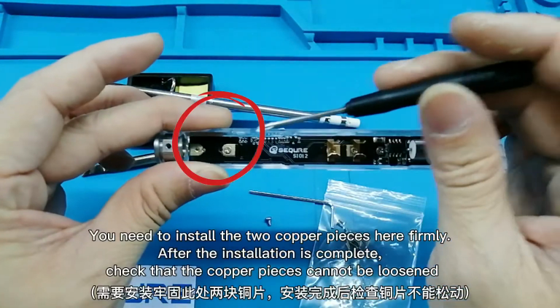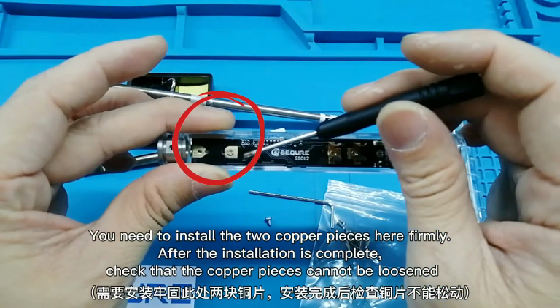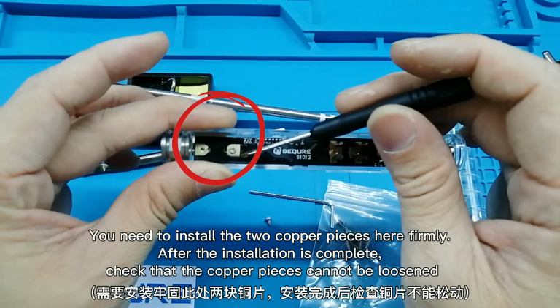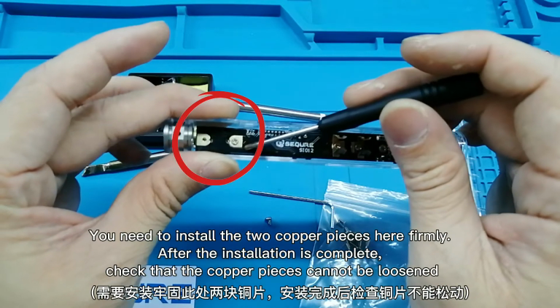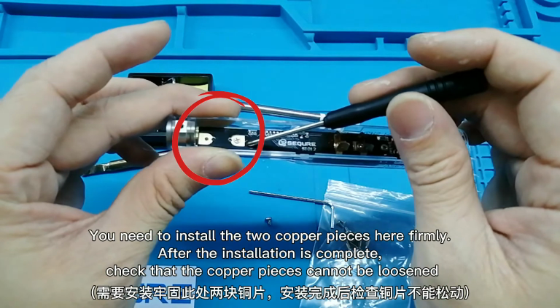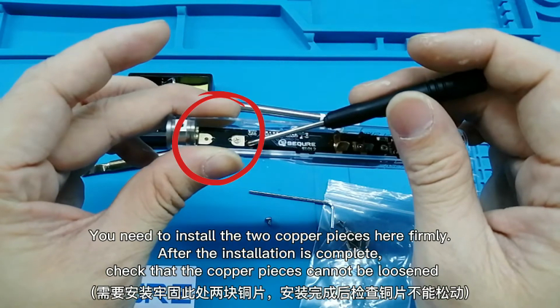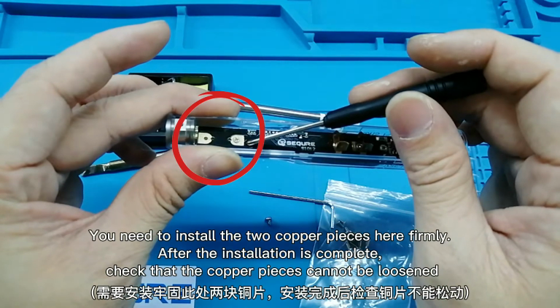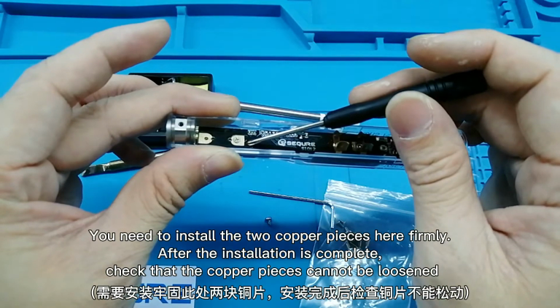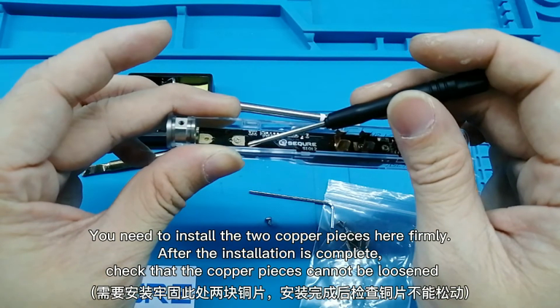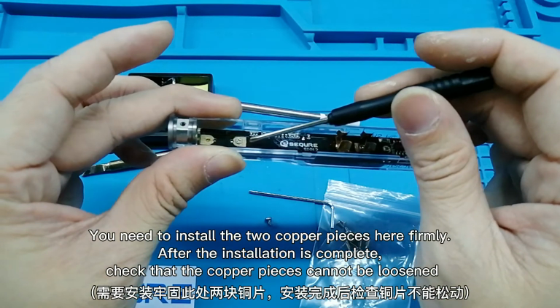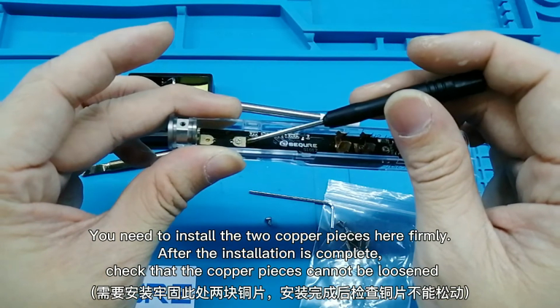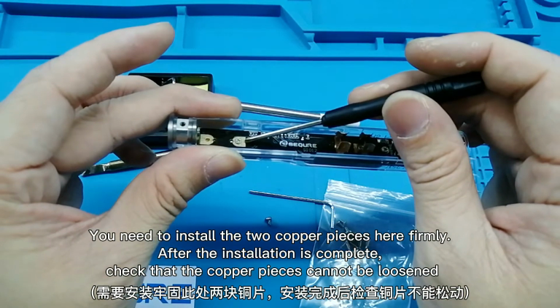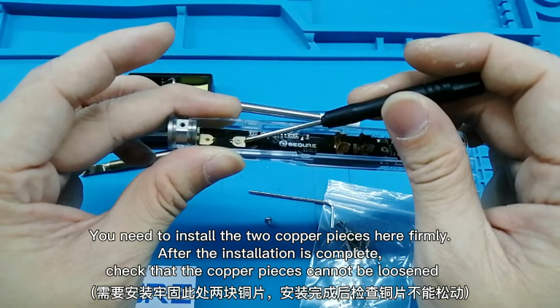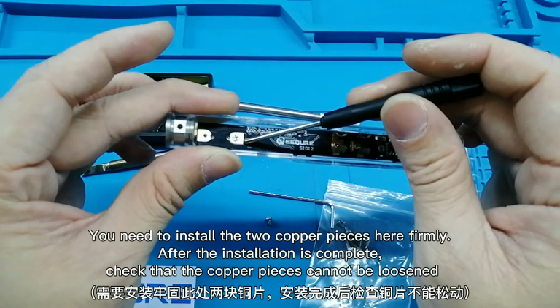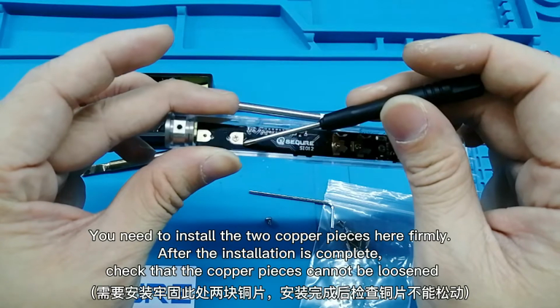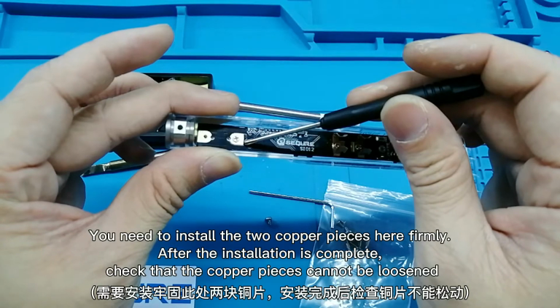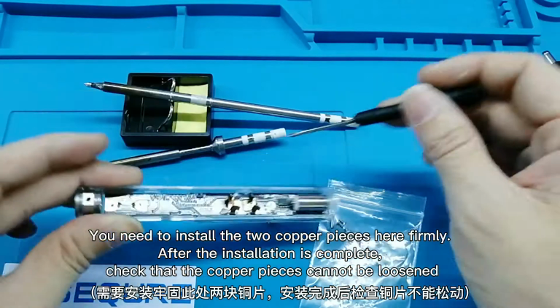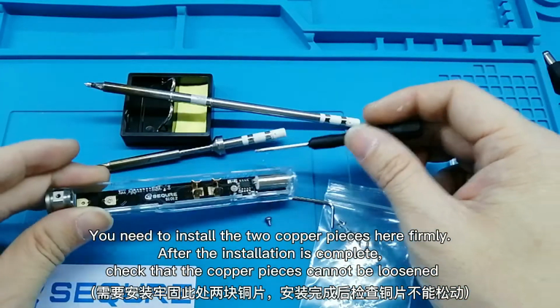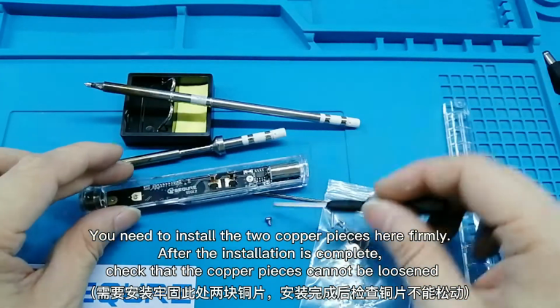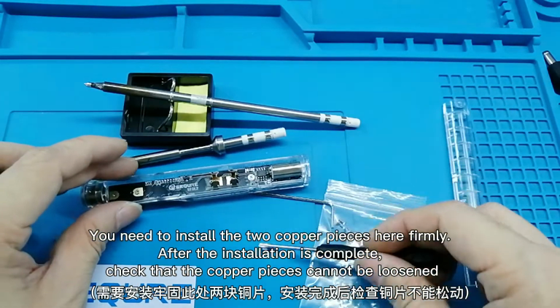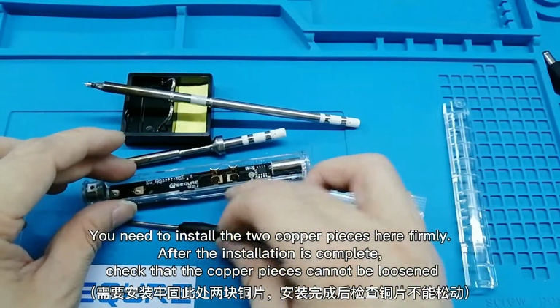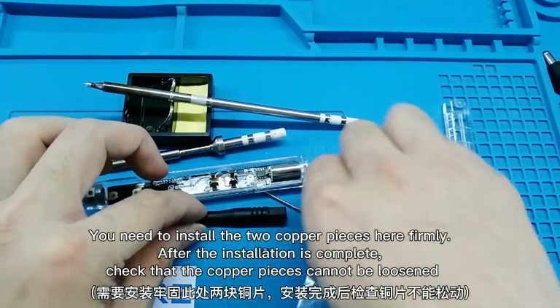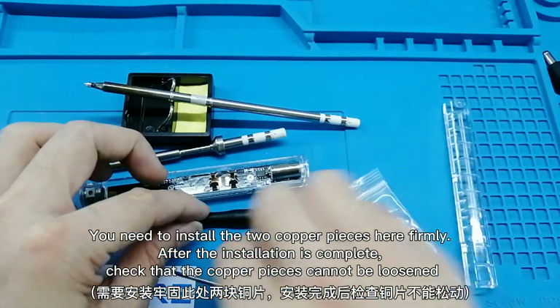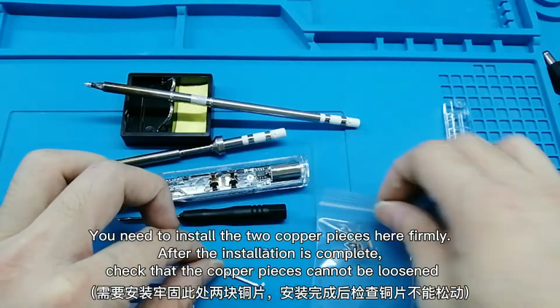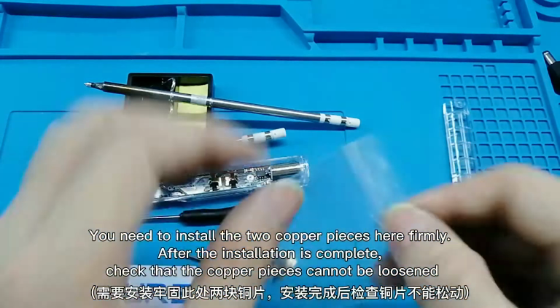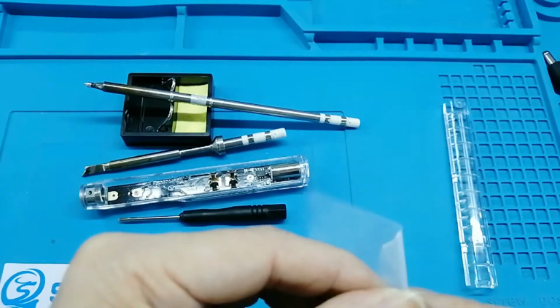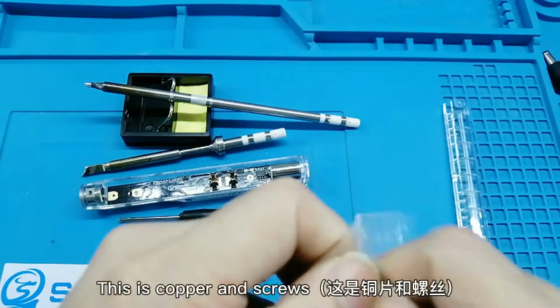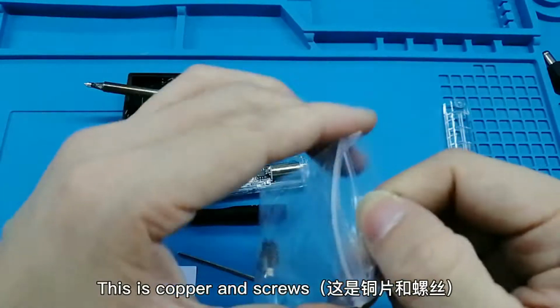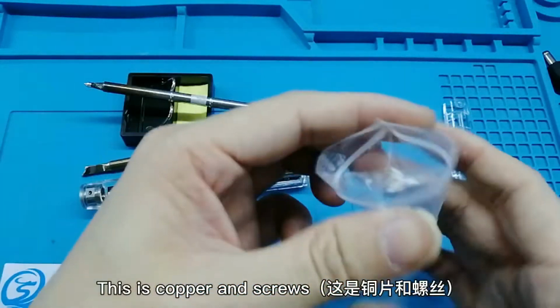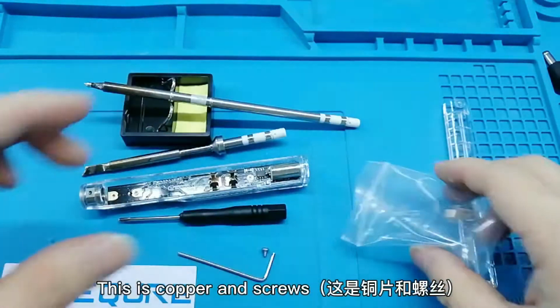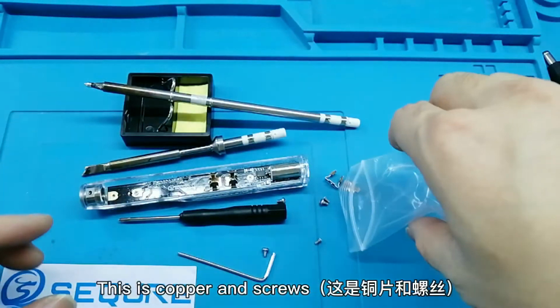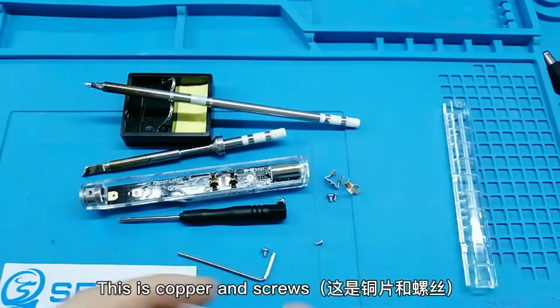You need to install the 2 copper pieces here firmly. After the installation is complete, check that the copper pieces cannot be loosened. These are the copper end screws.